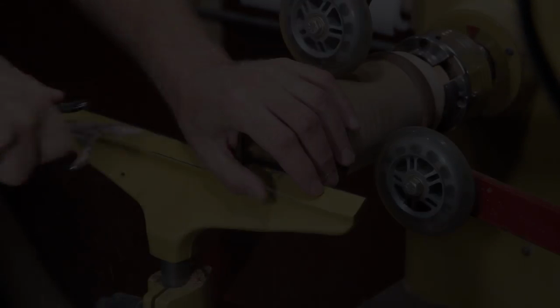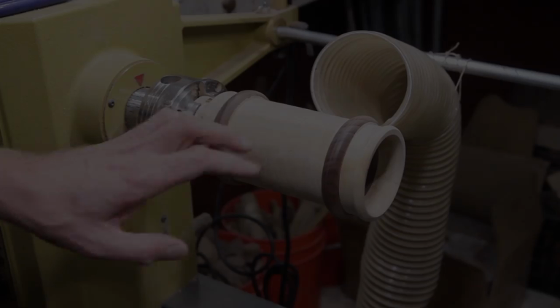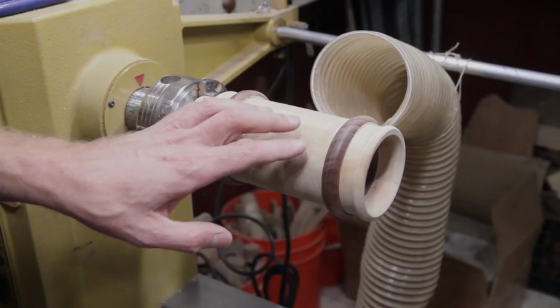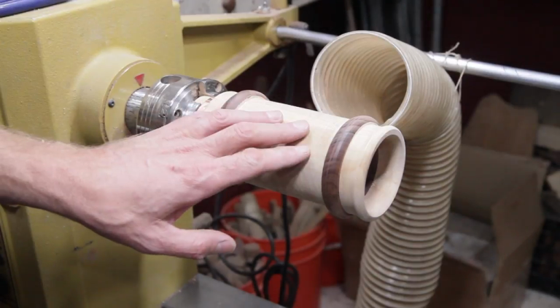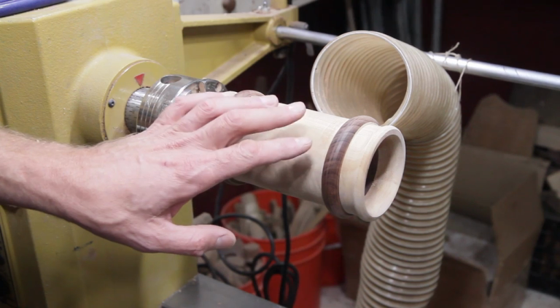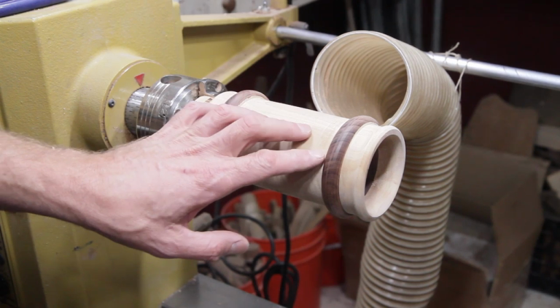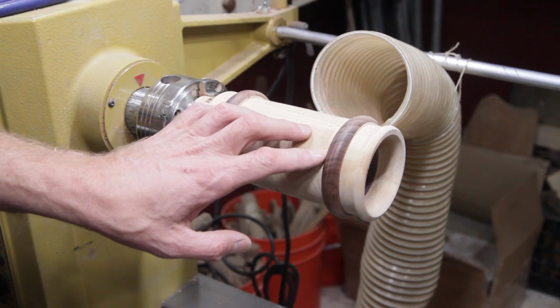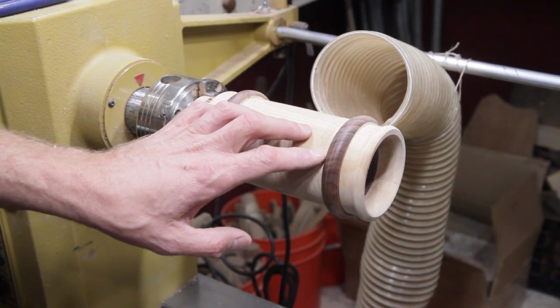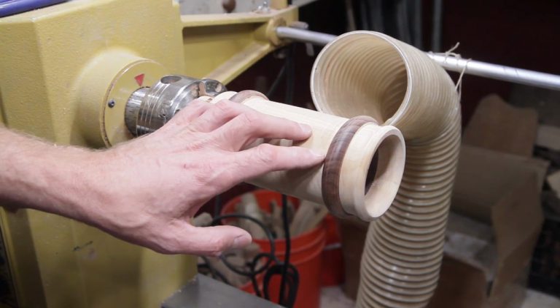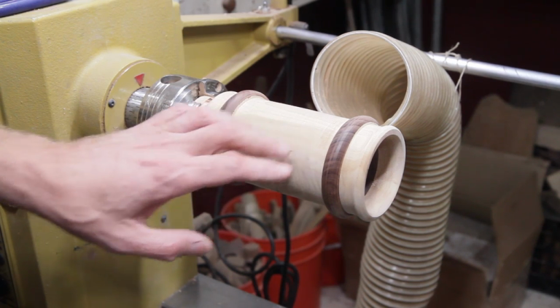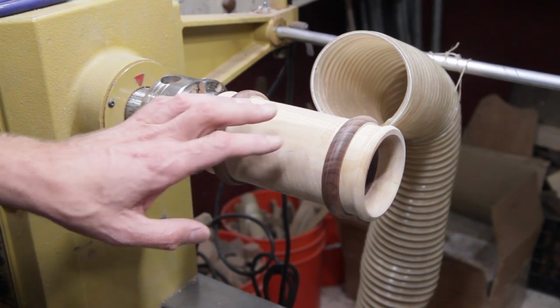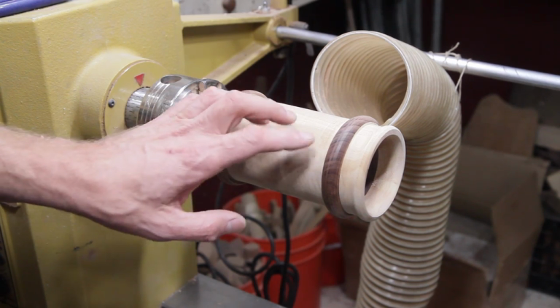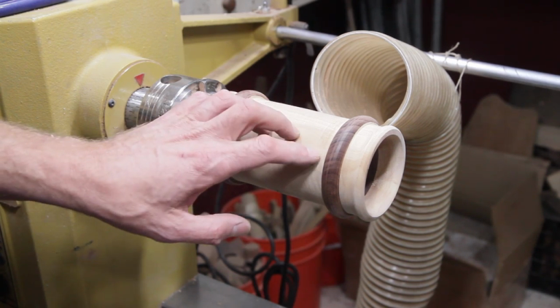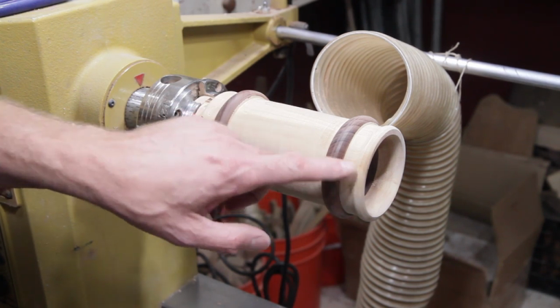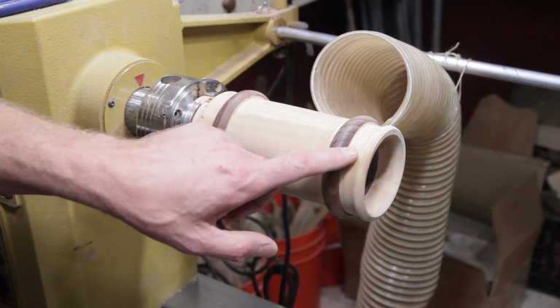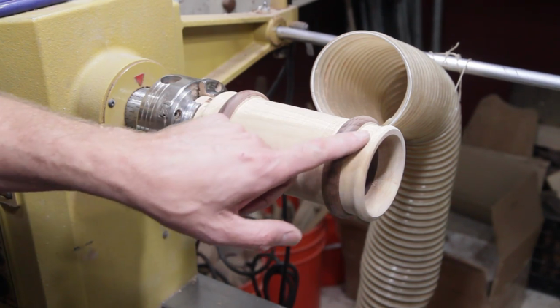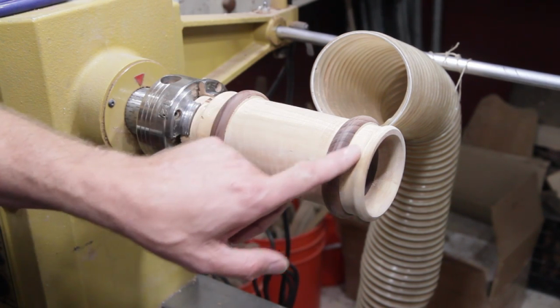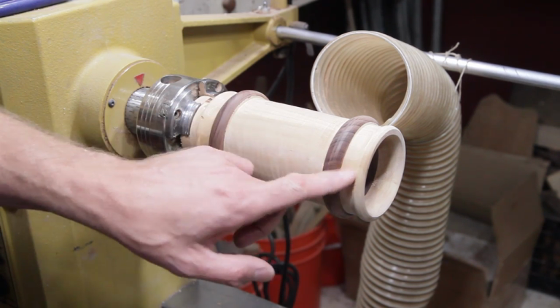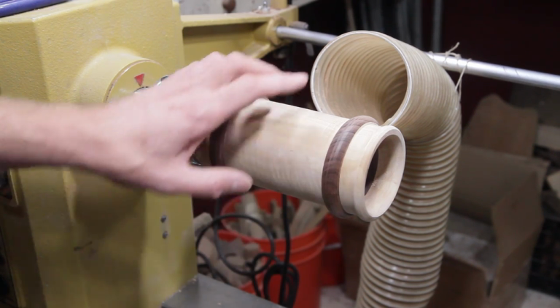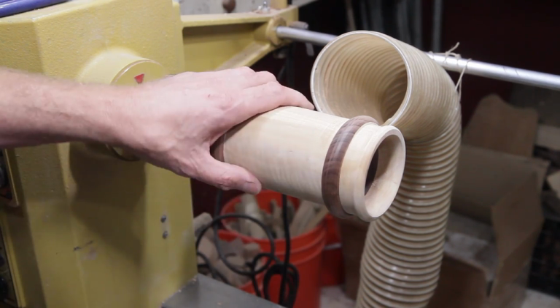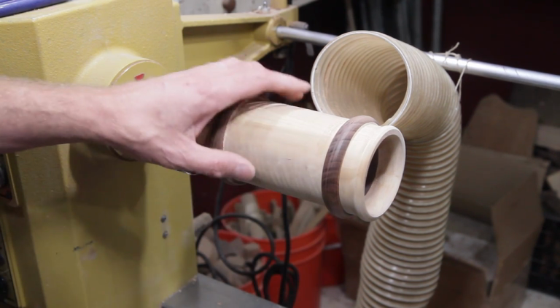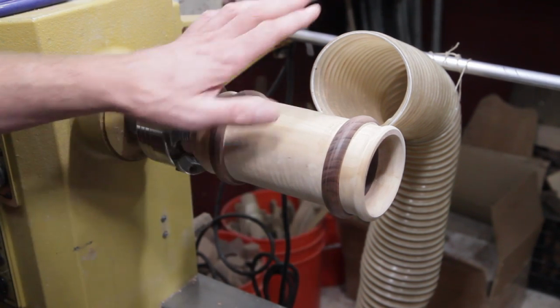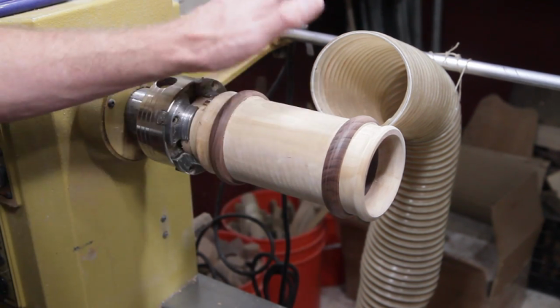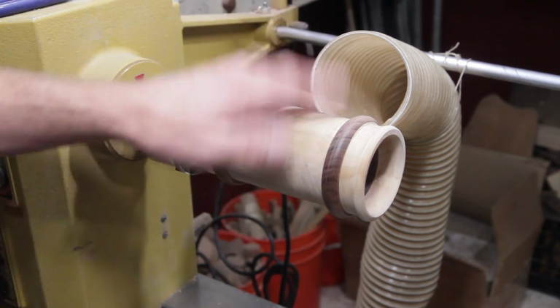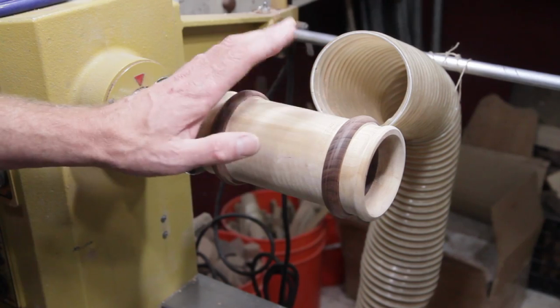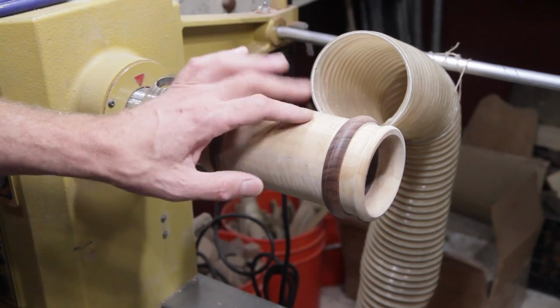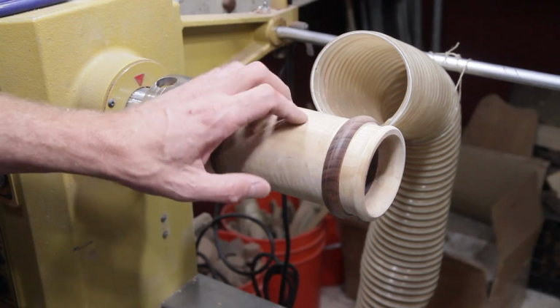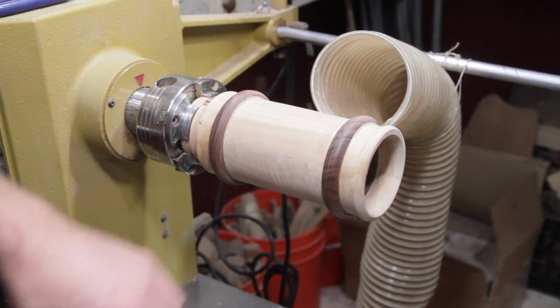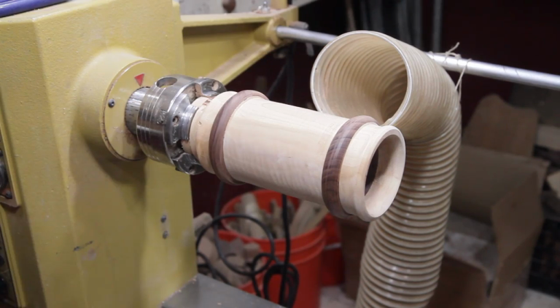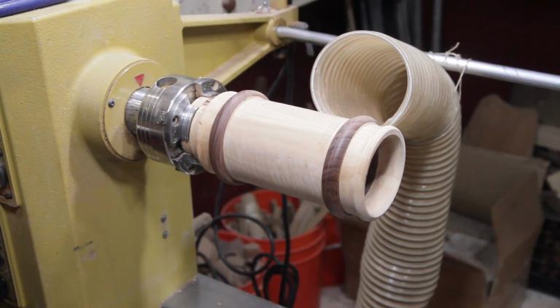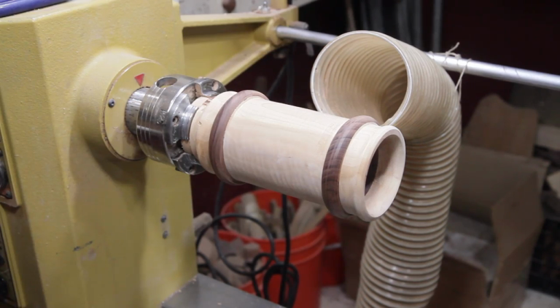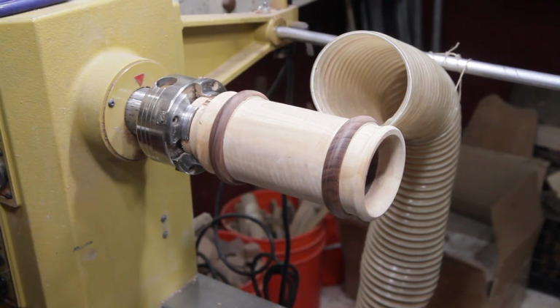All right, I'm just going to go ahead and dry sand this because I need to epoxy the handle on, so I'm going to turn the dust collector on and do that real quick.